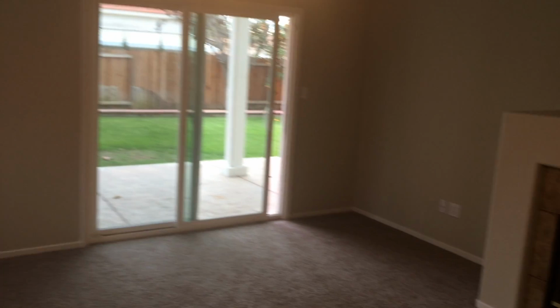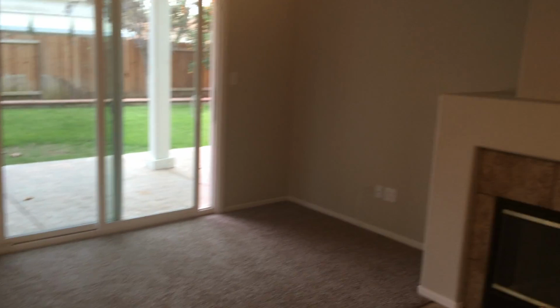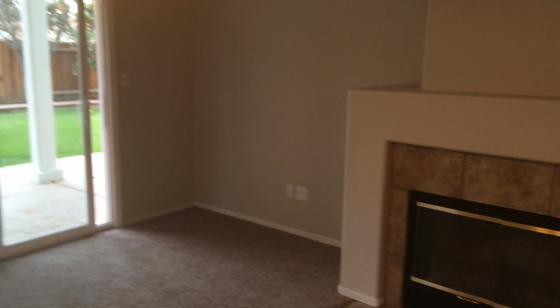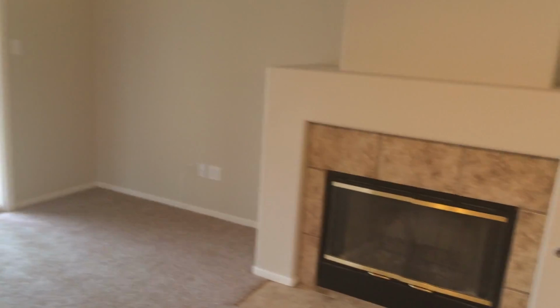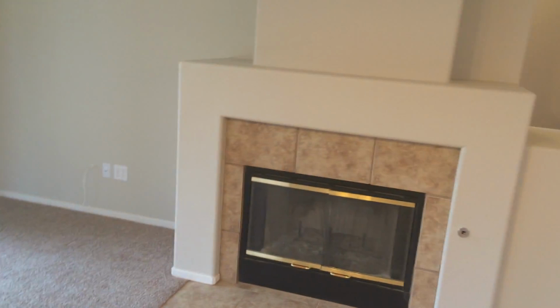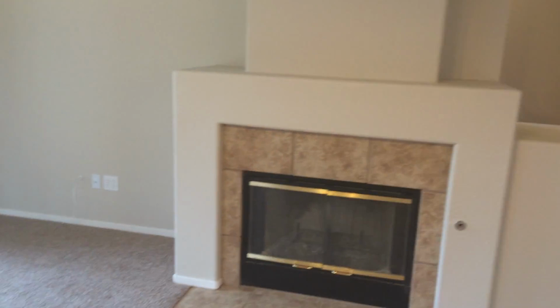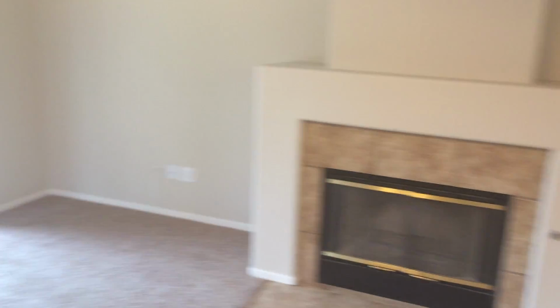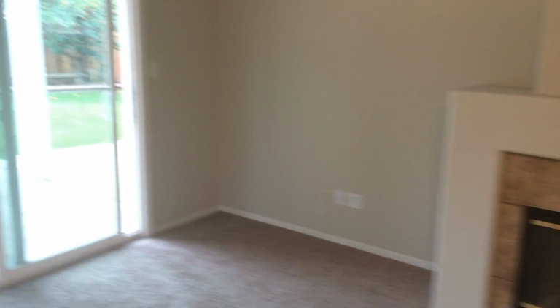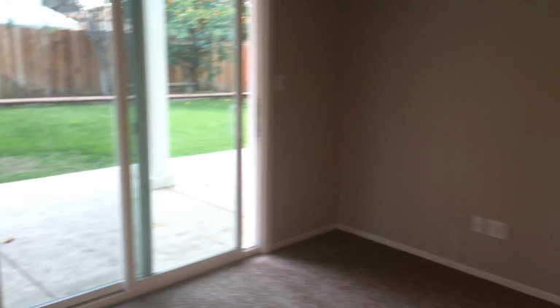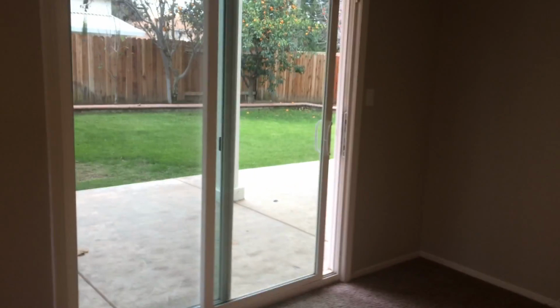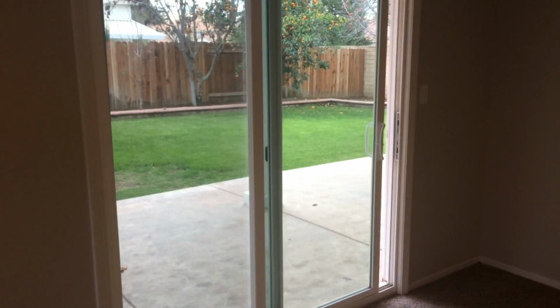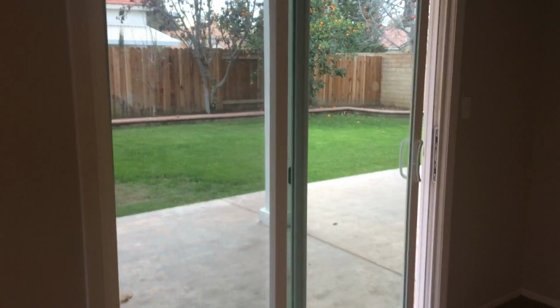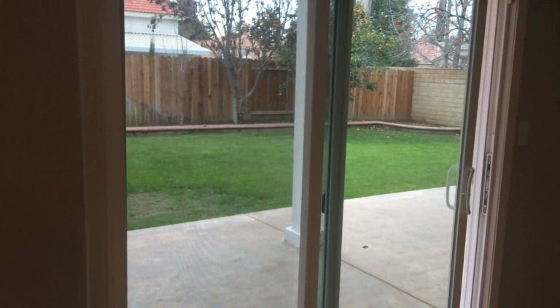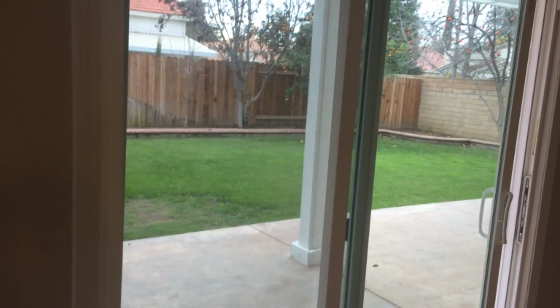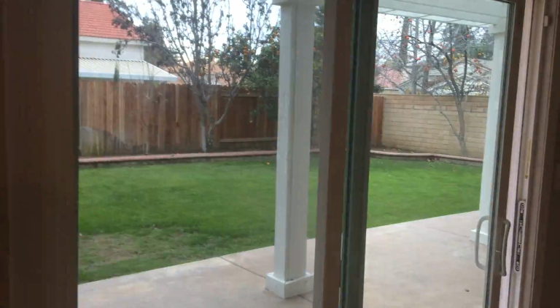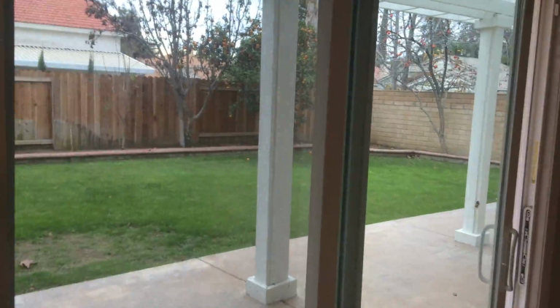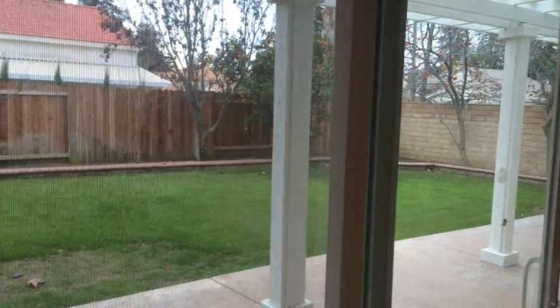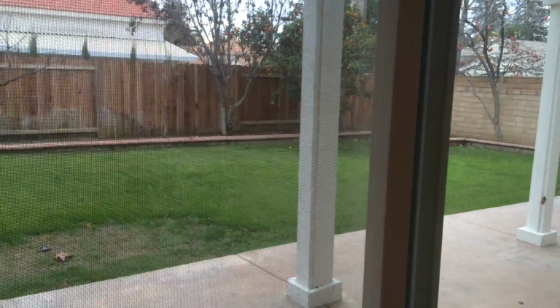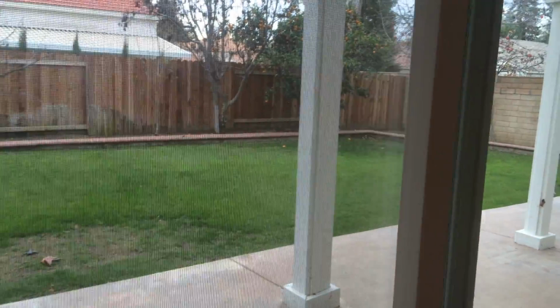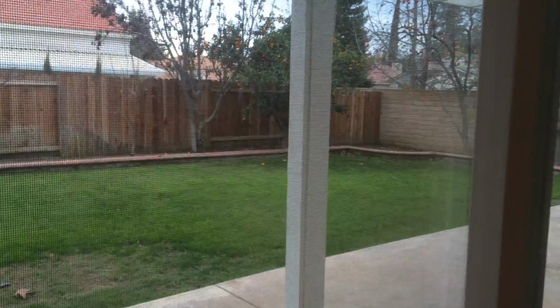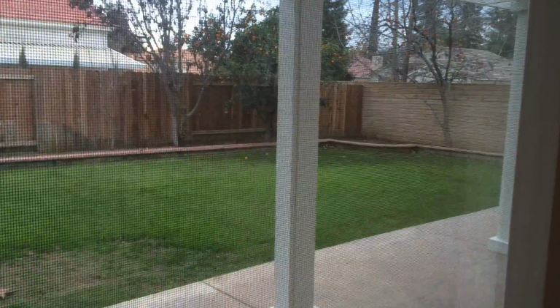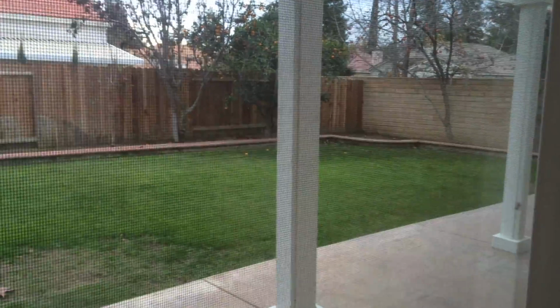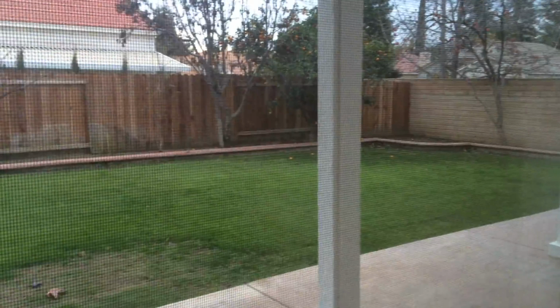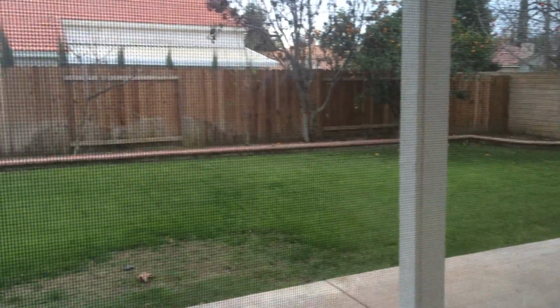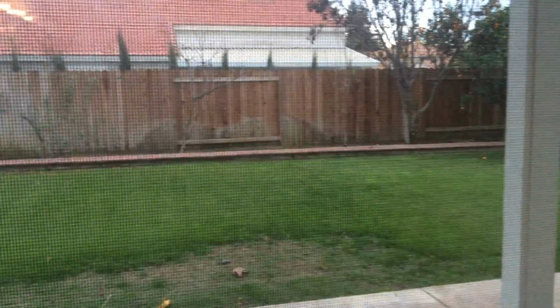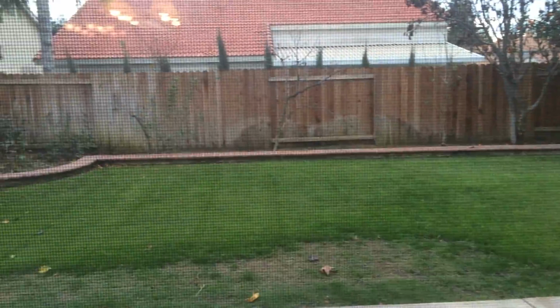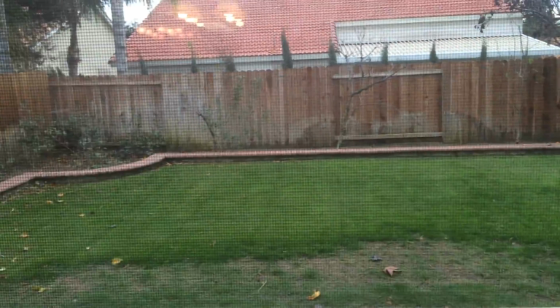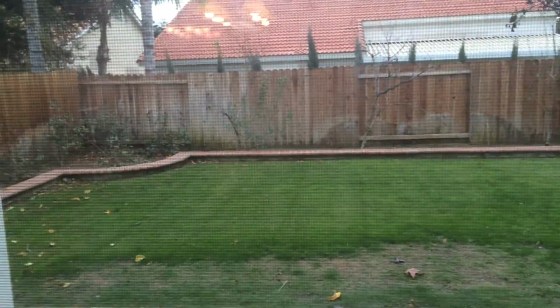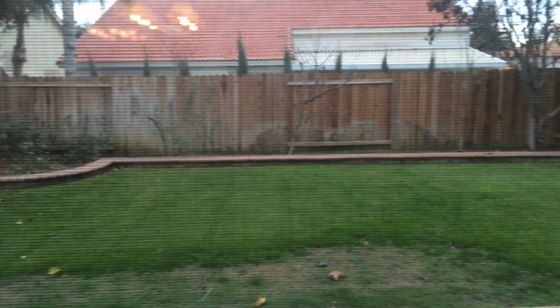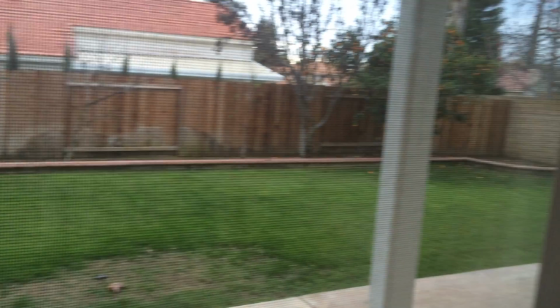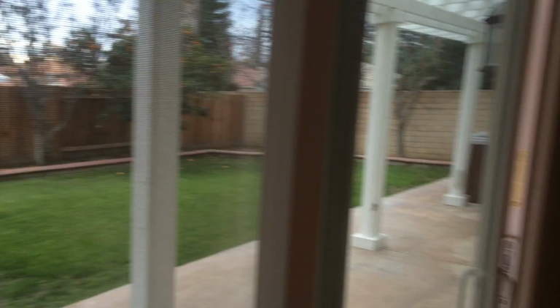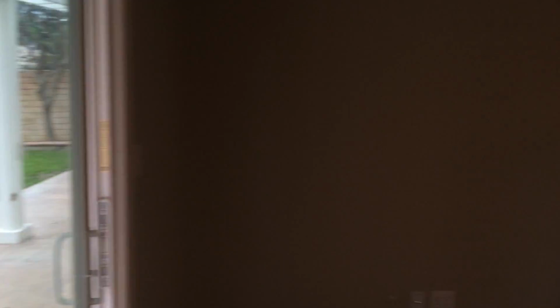There's a fireplace. That's the backyard, with some fruit trees back there. Then we'll take another look from upstairs.